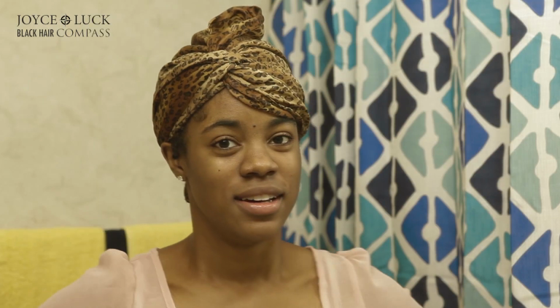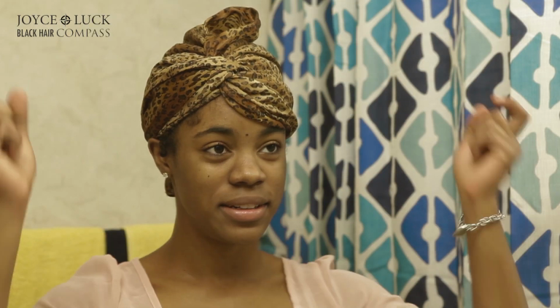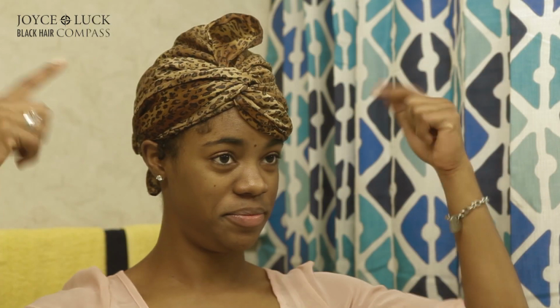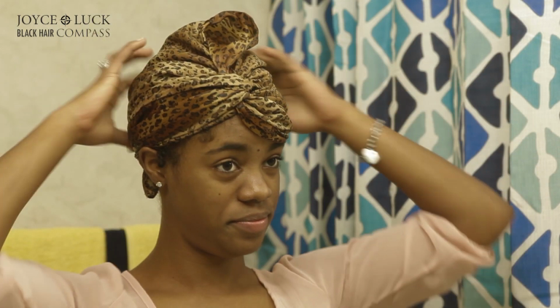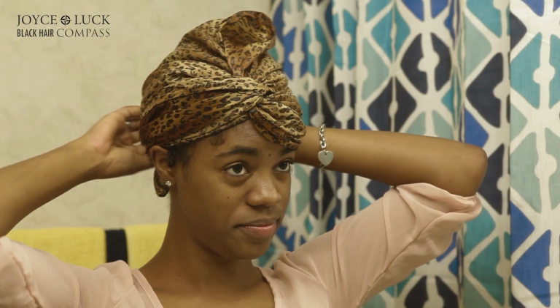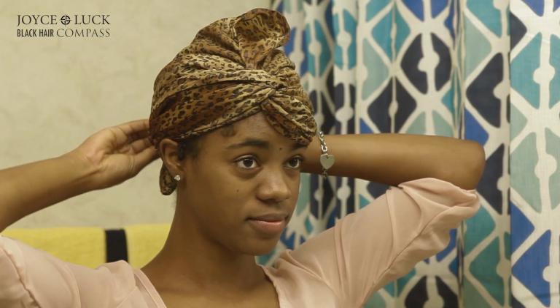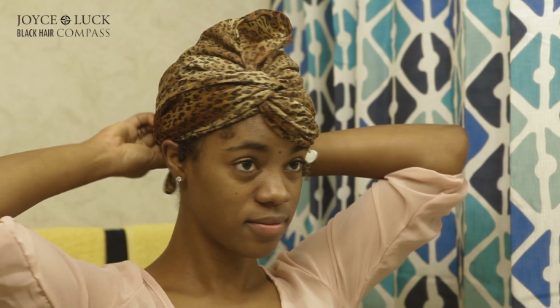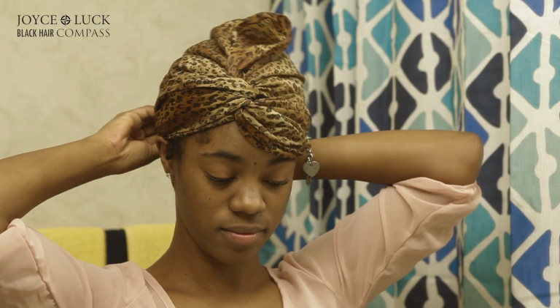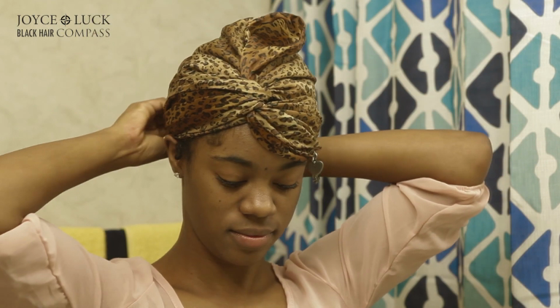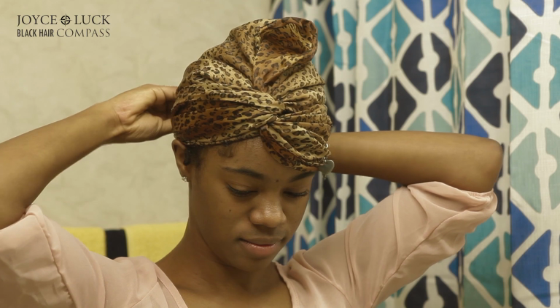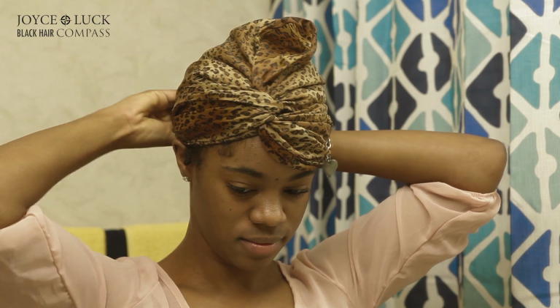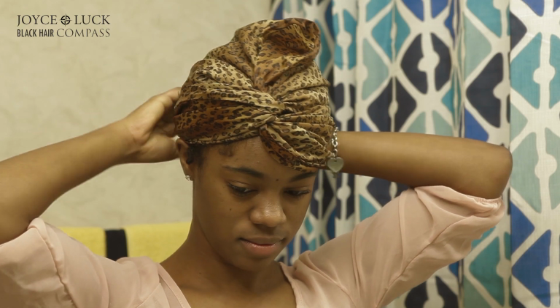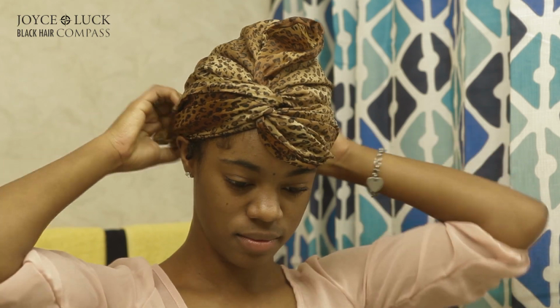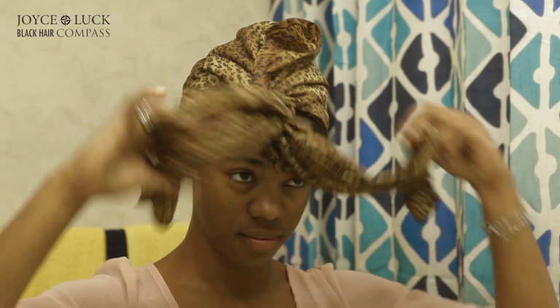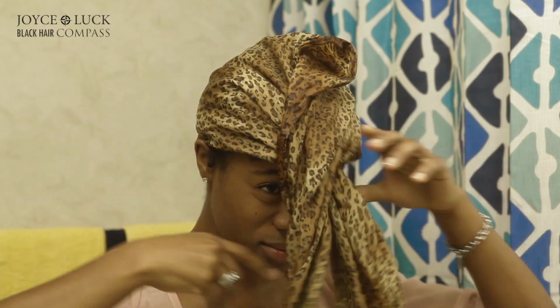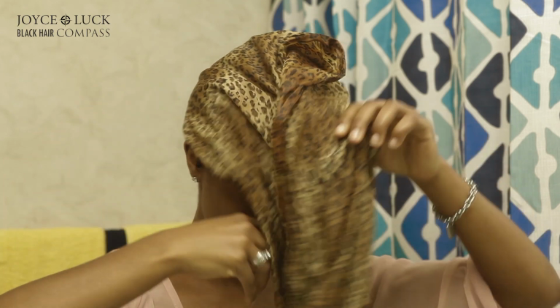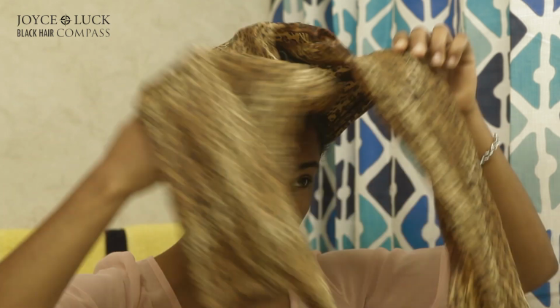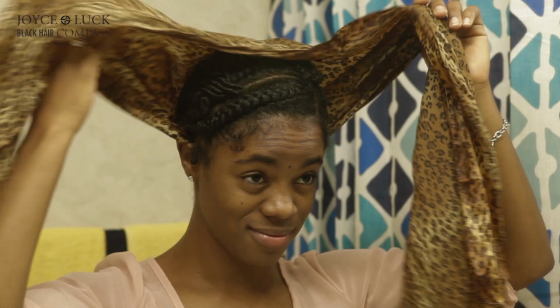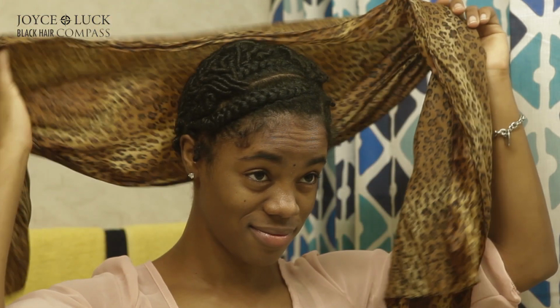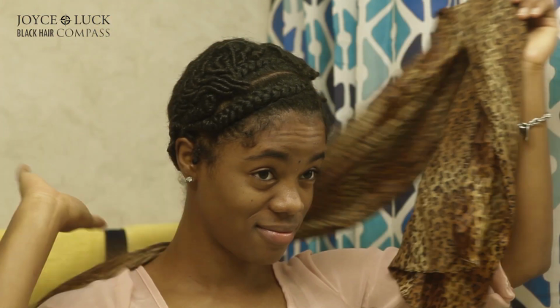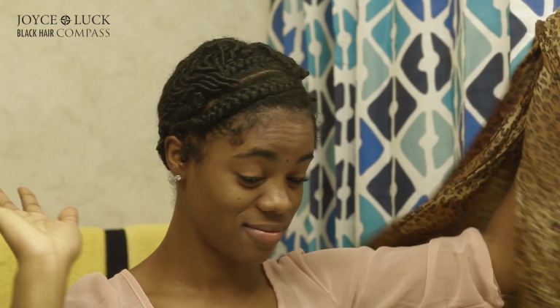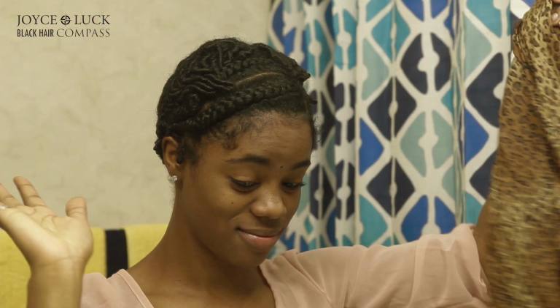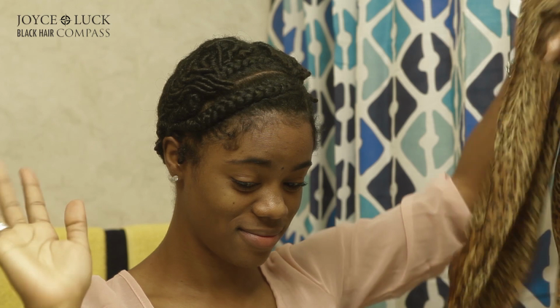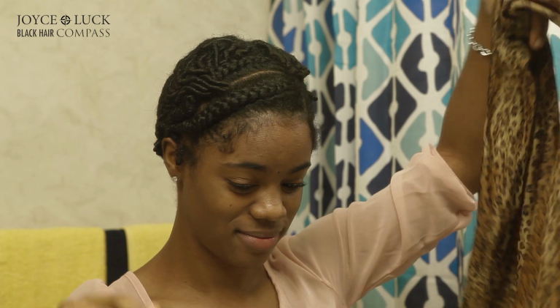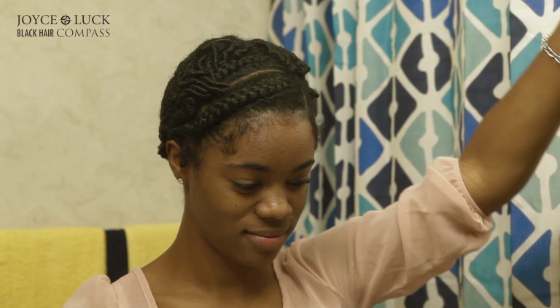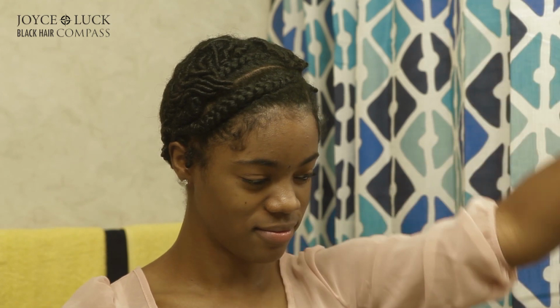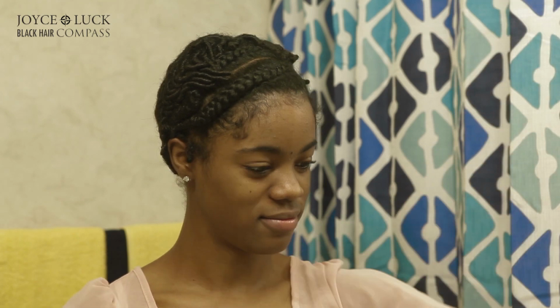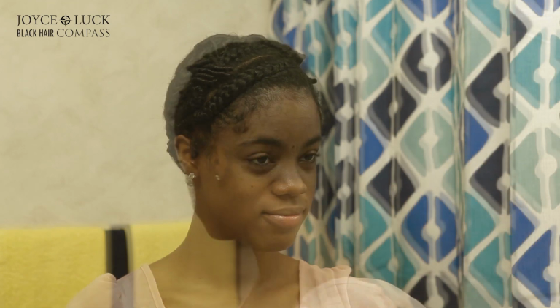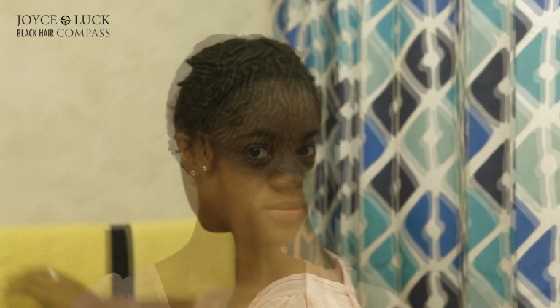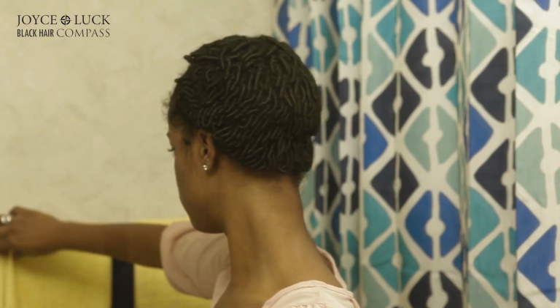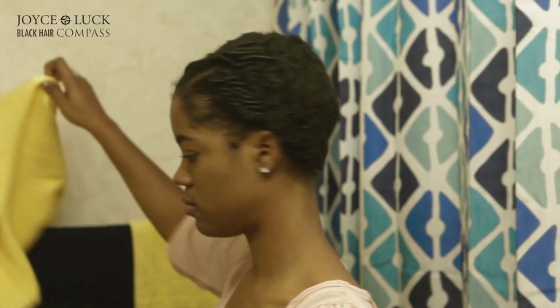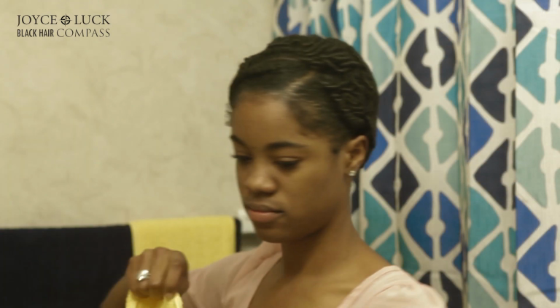First things first, to preserve your coils, you must wear a satin scarf overnight, each and every night. And although doing this is good for your hair, it's not exactly good to your hair — but that's an easy fix.